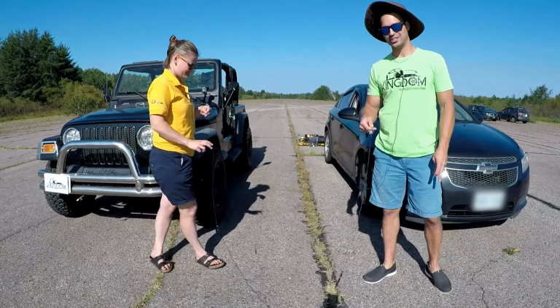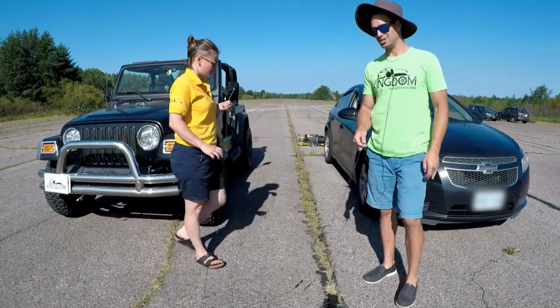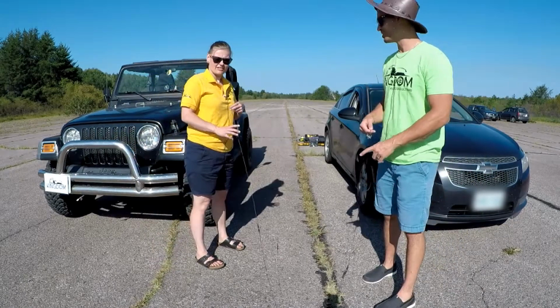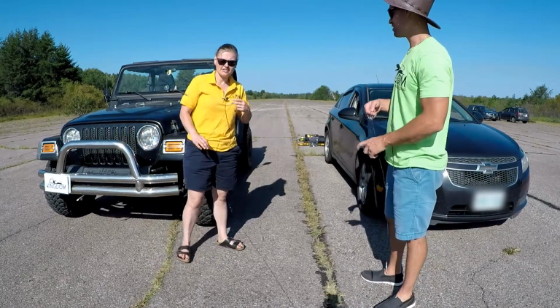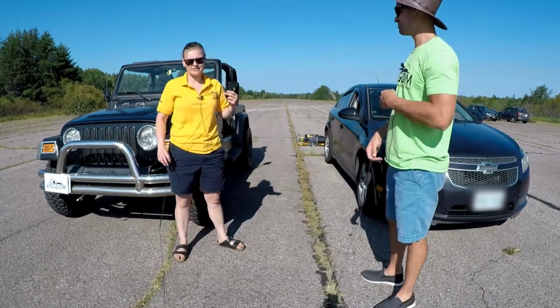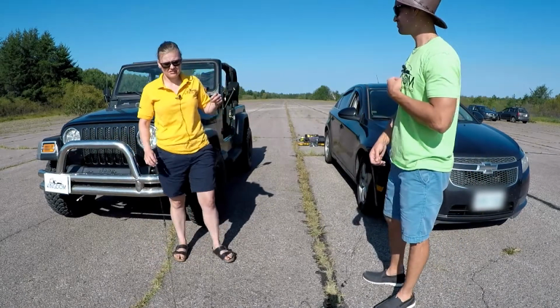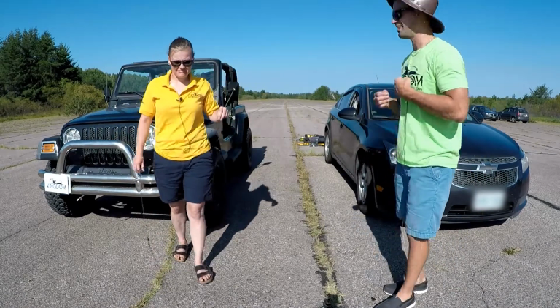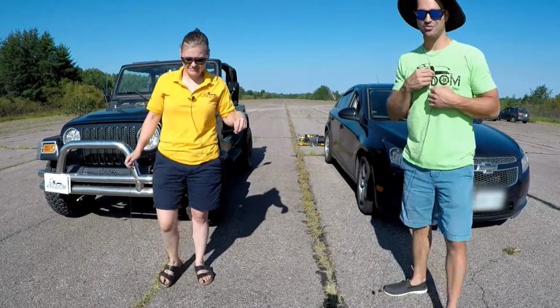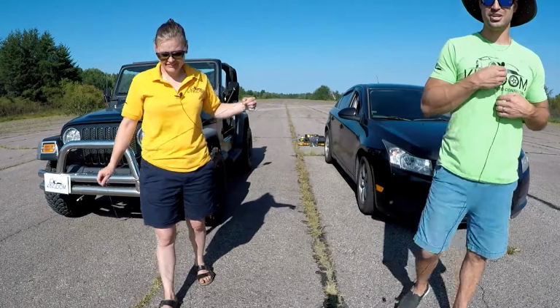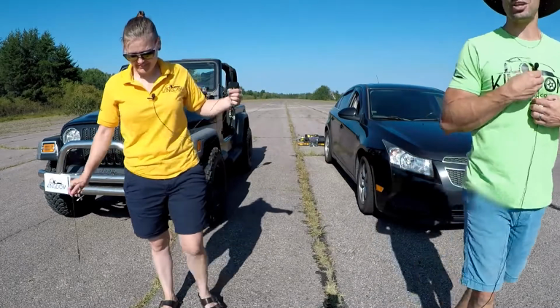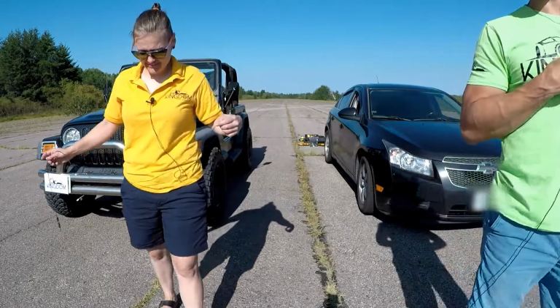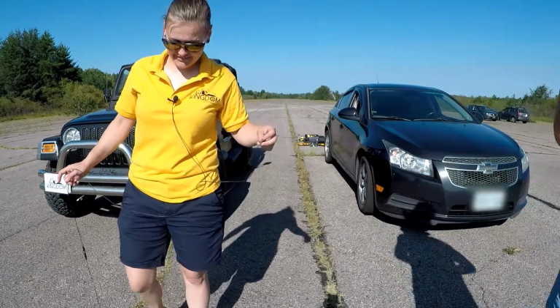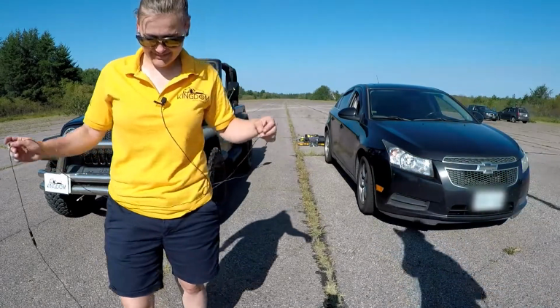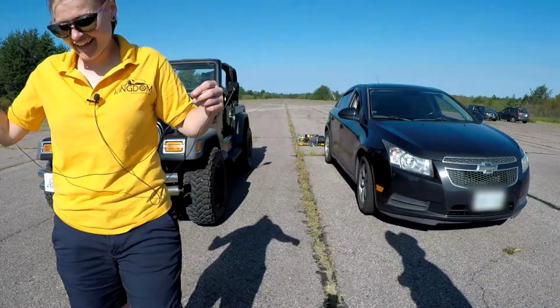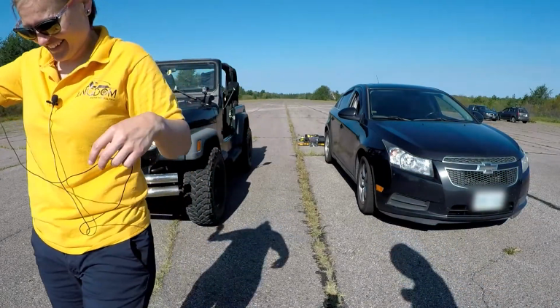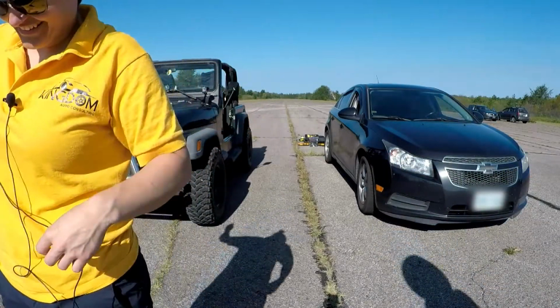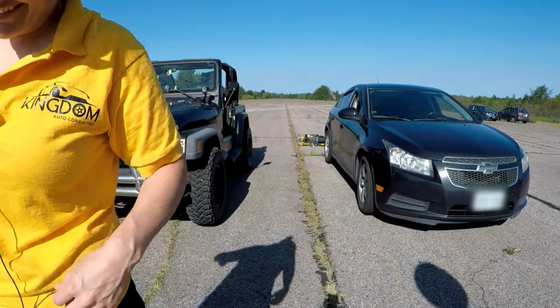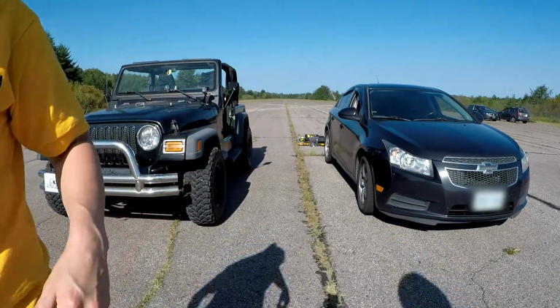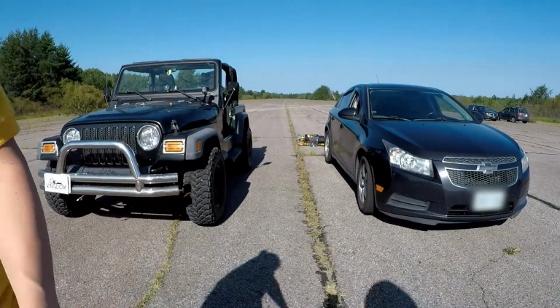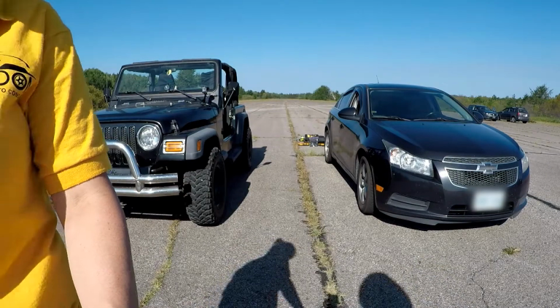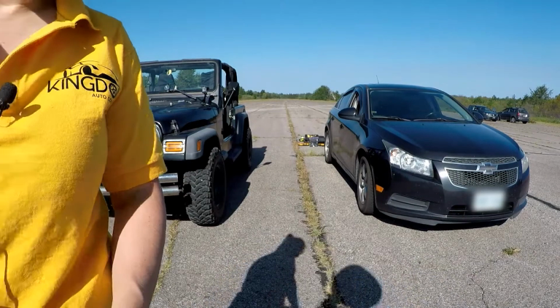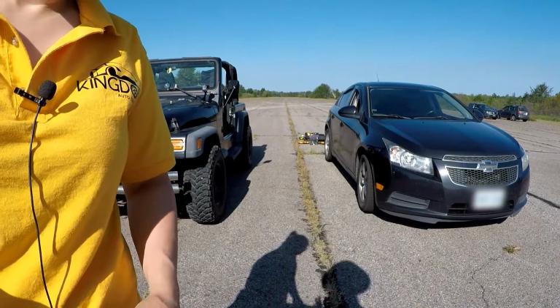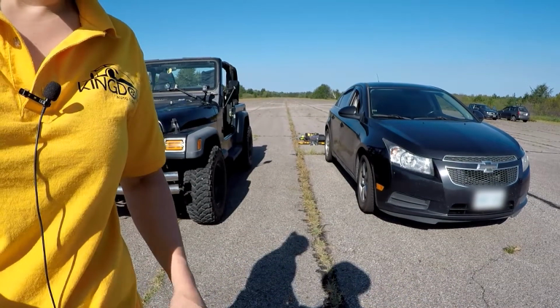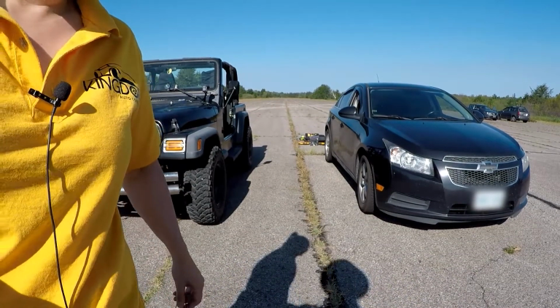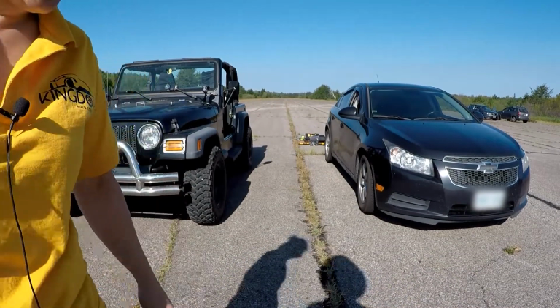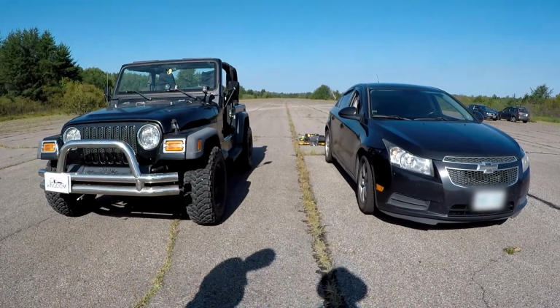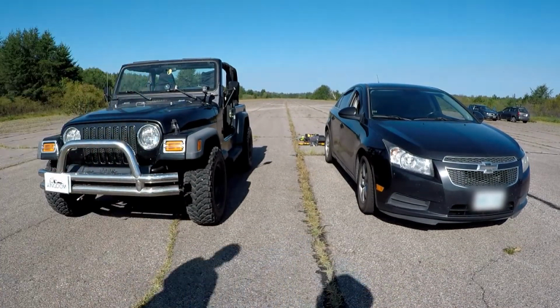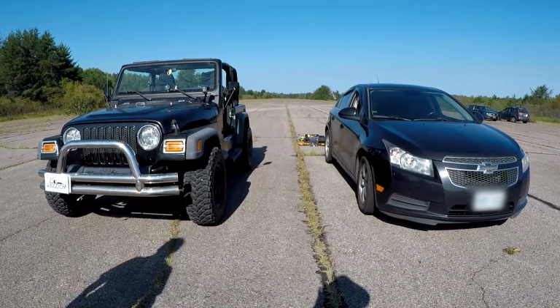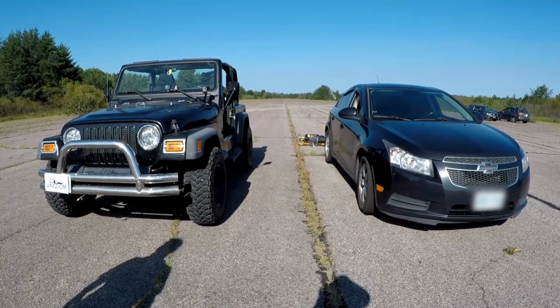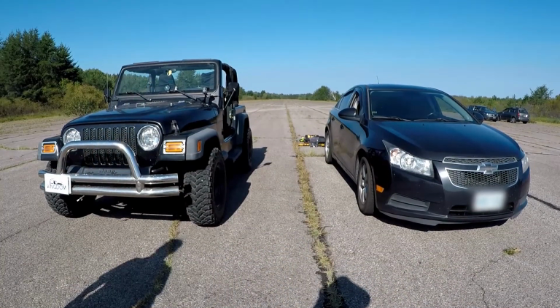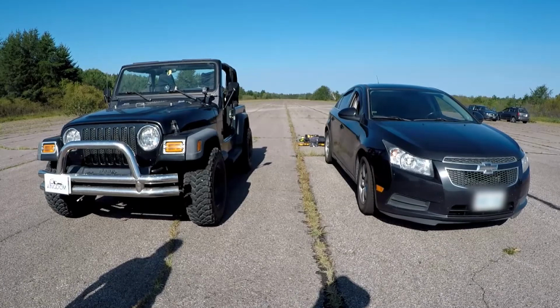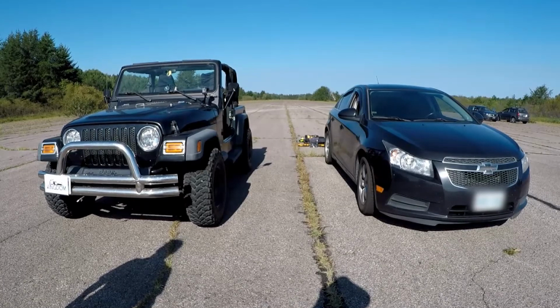How about the exhaust? Well, the exhaust is the part of the car where the exhaust gases release. See you guys soon!